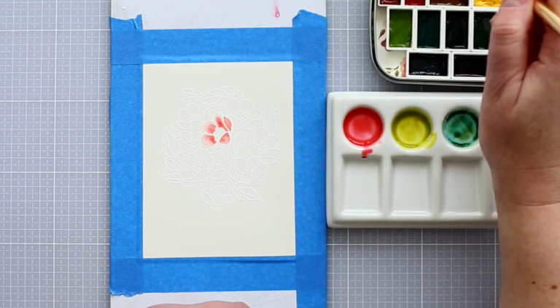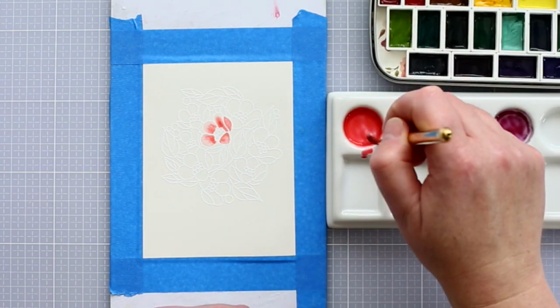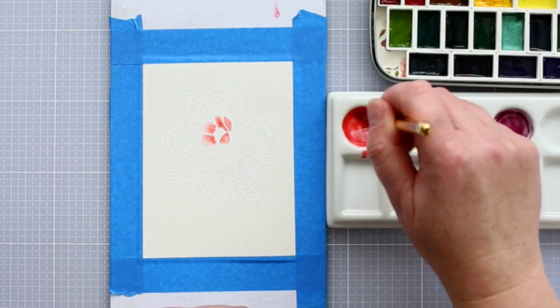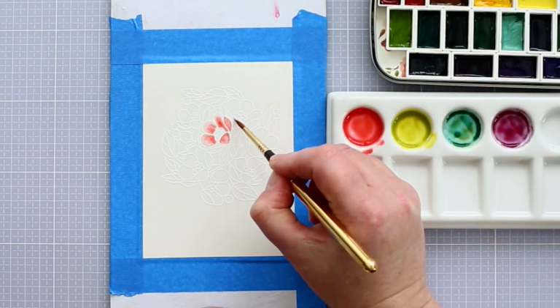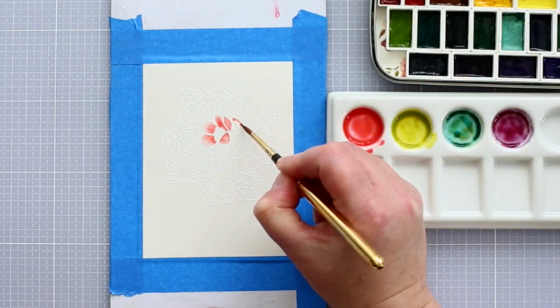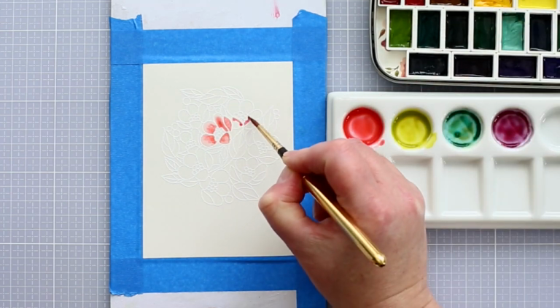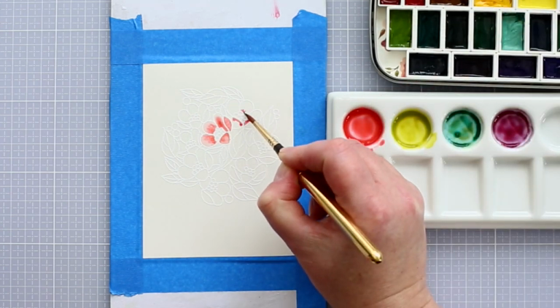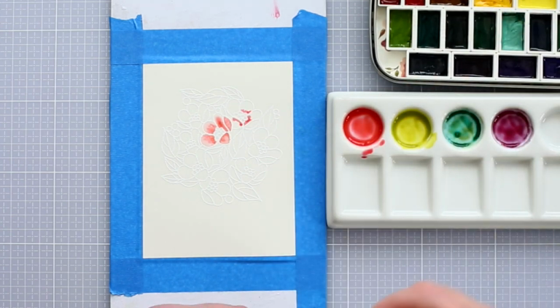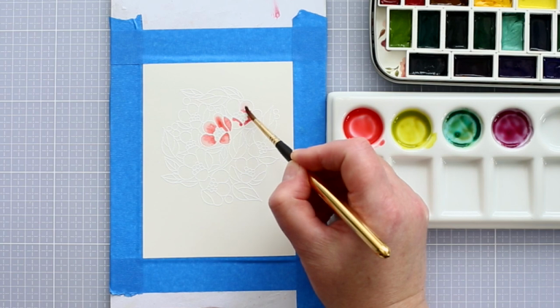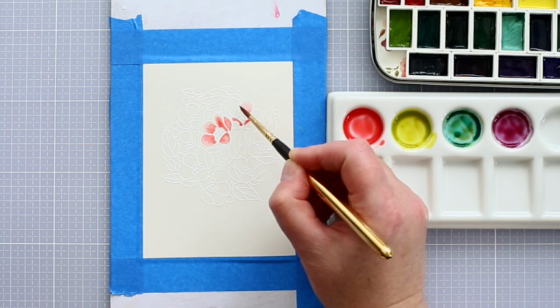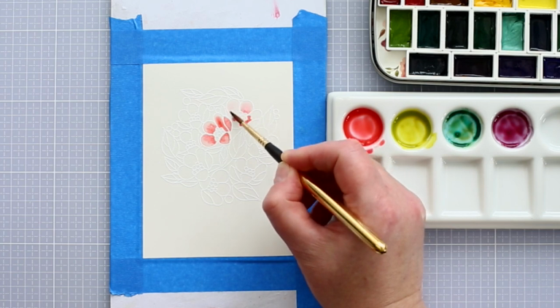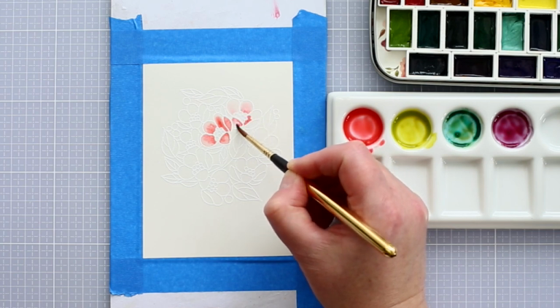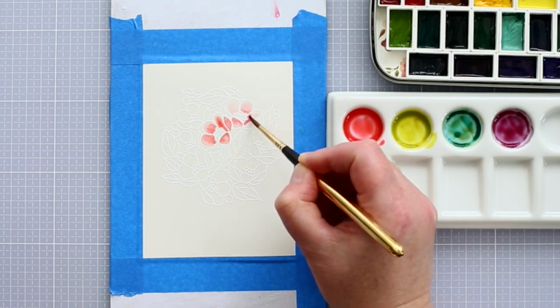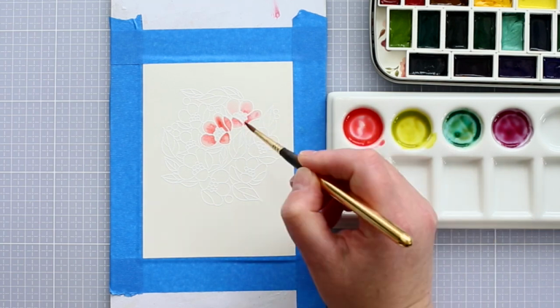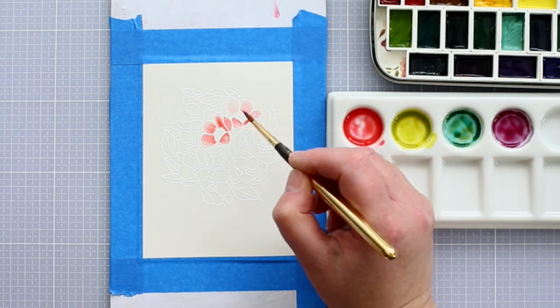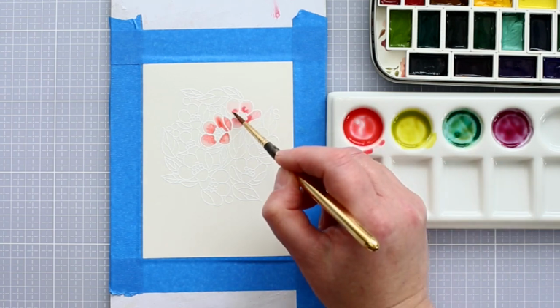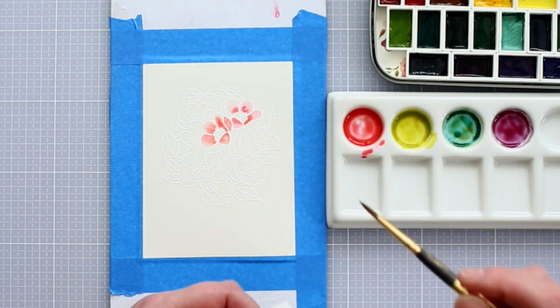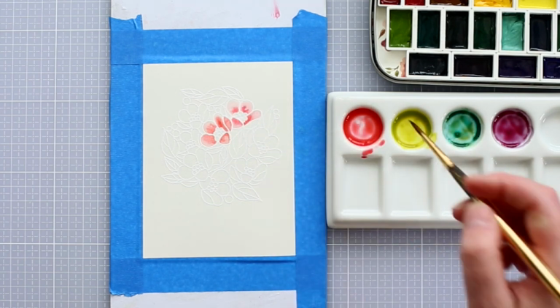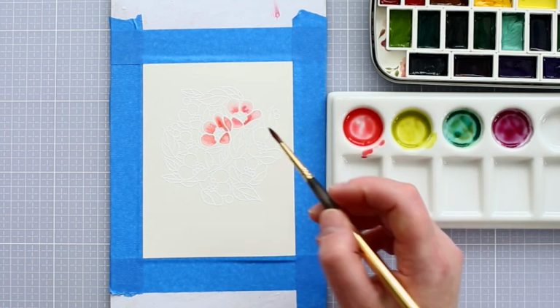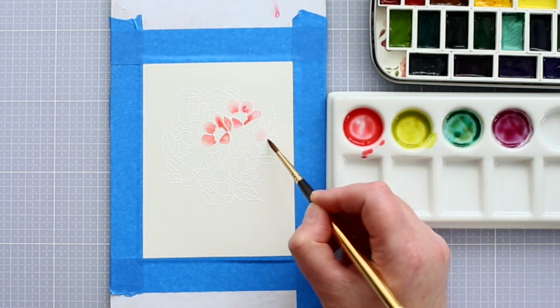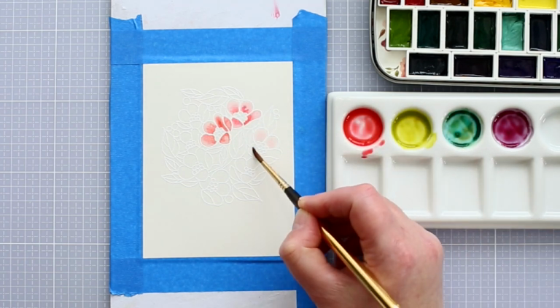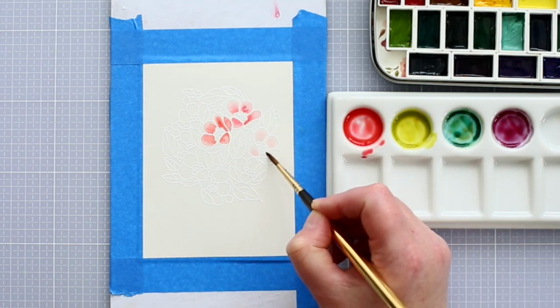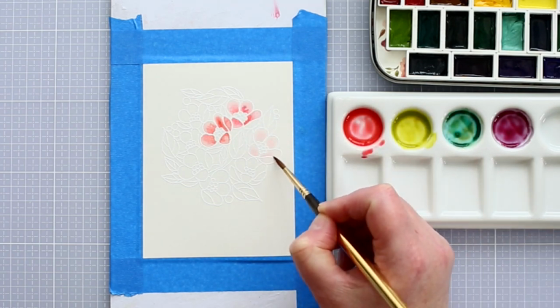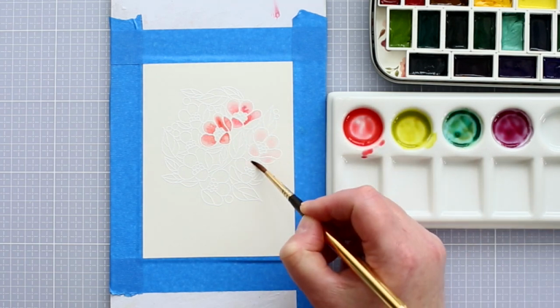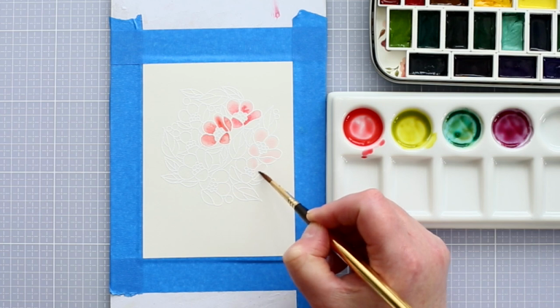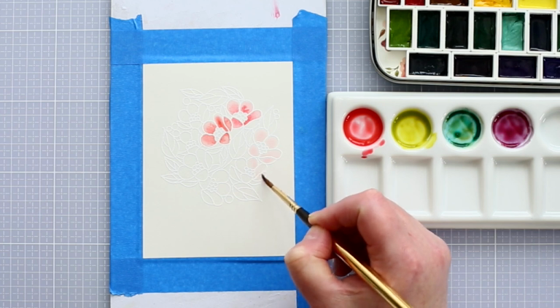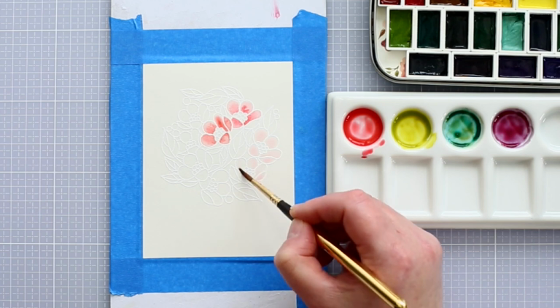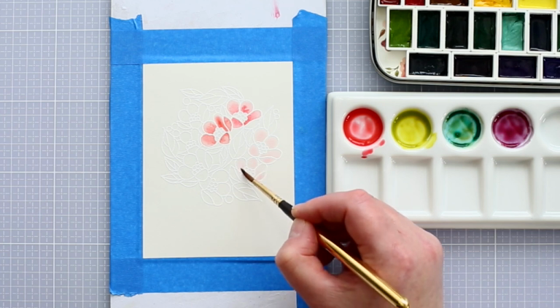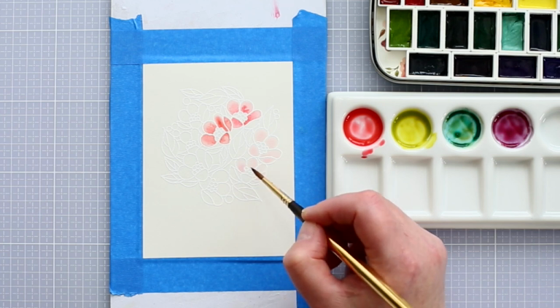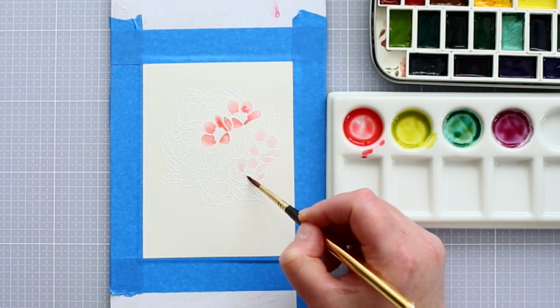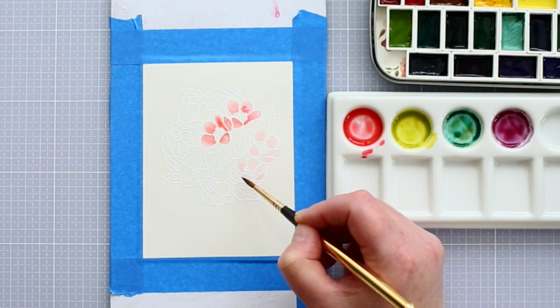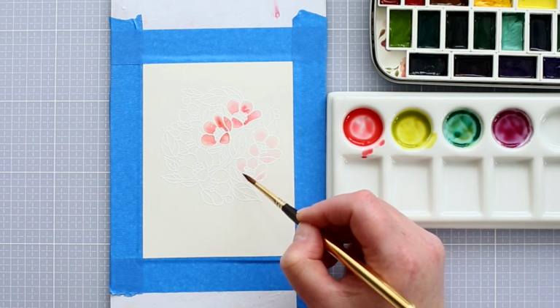This stamp is perfect for white heat embossing as the lines of the image clearly define the flowers, leaves and berries. In addition, the images are large enough so that after embossing there will still be an area left to colour.